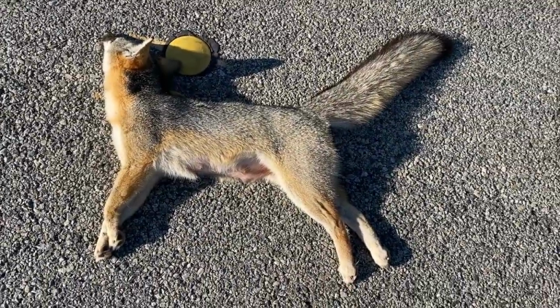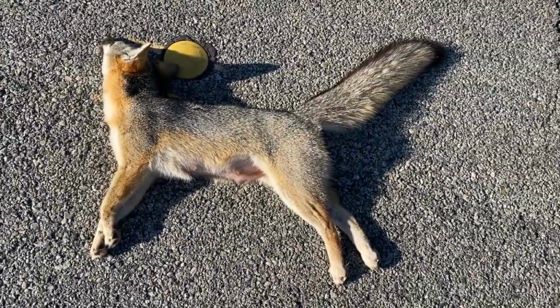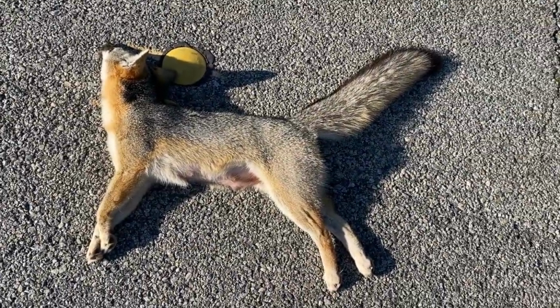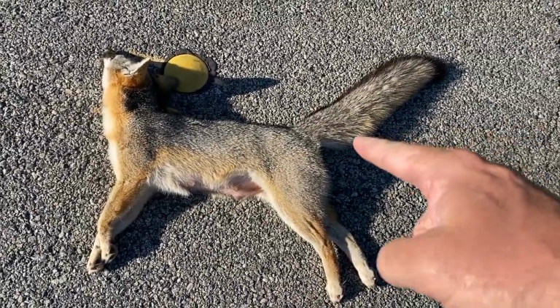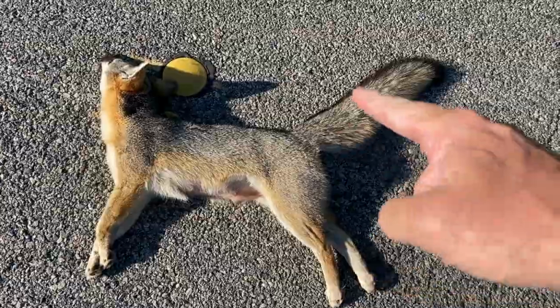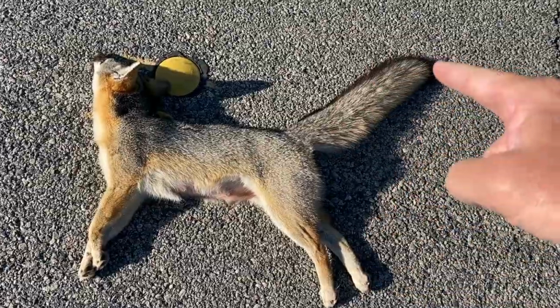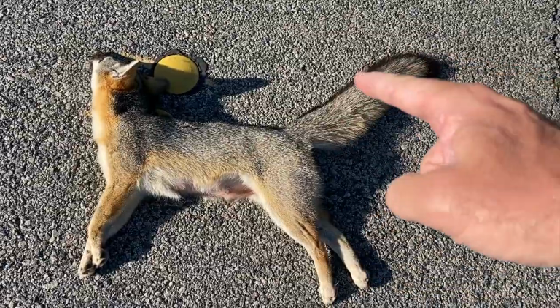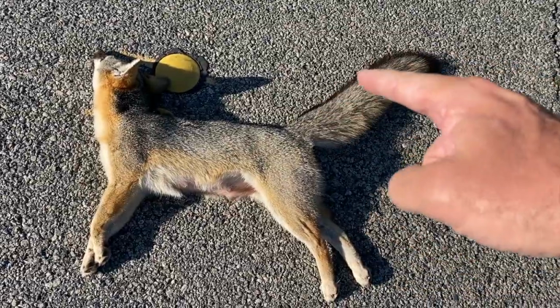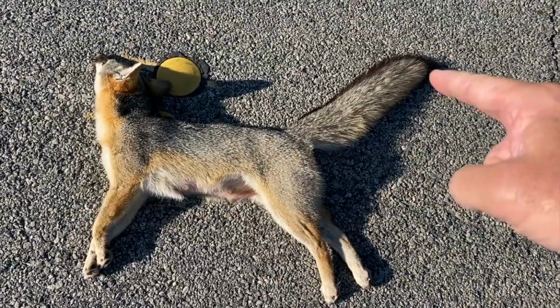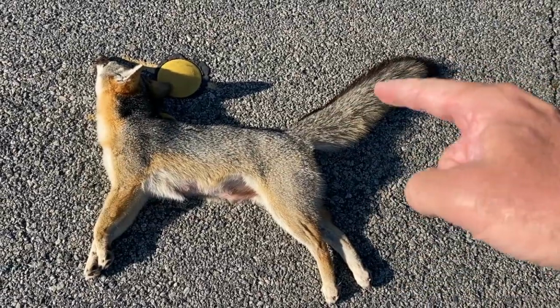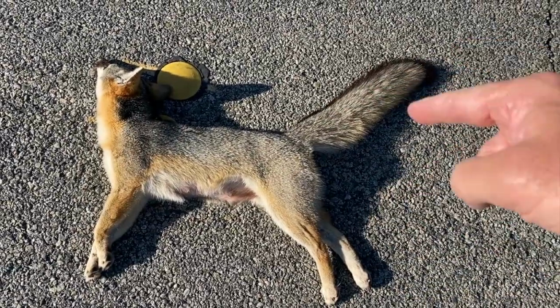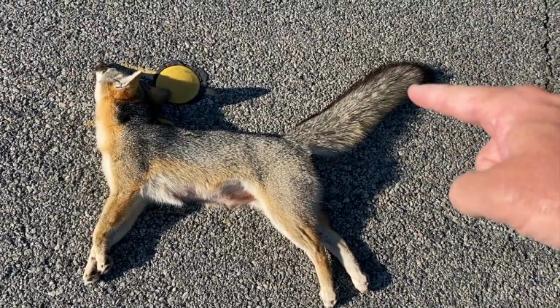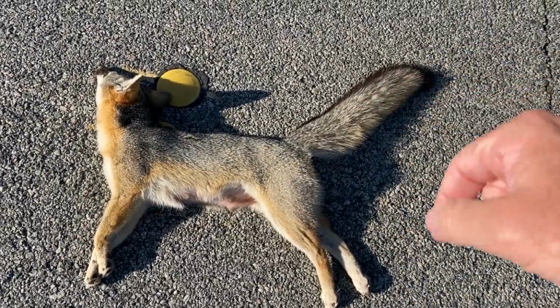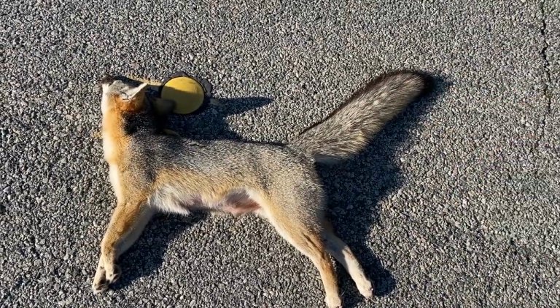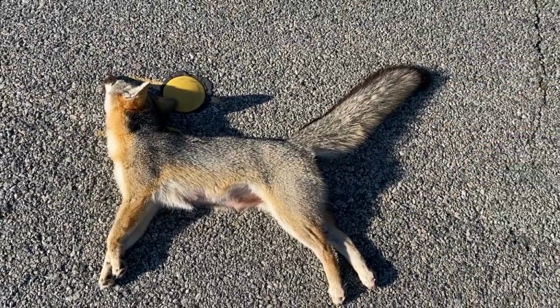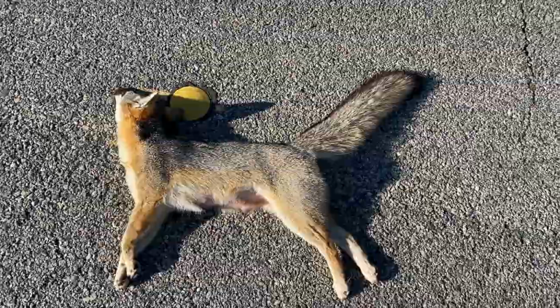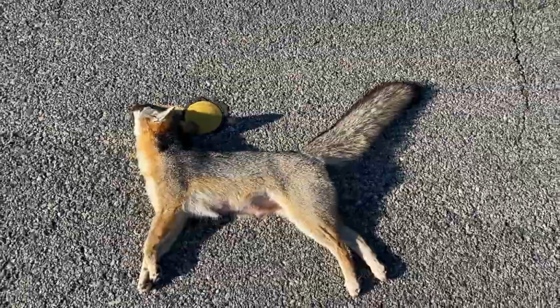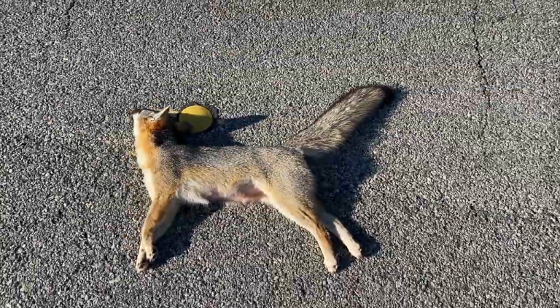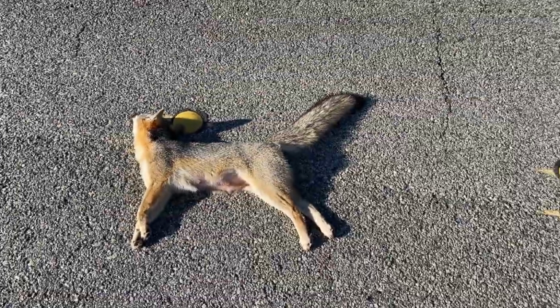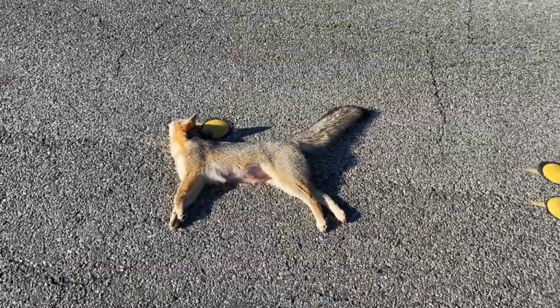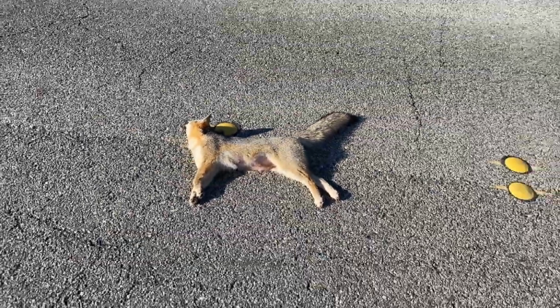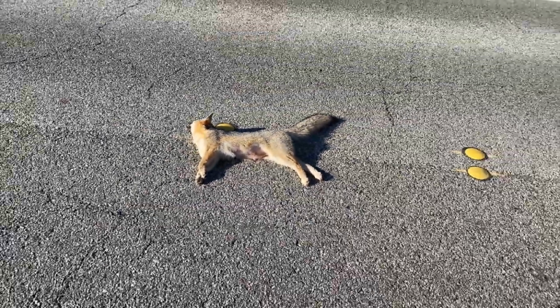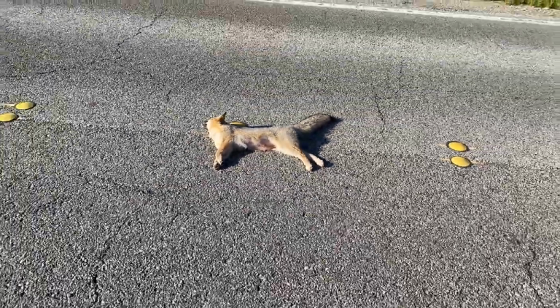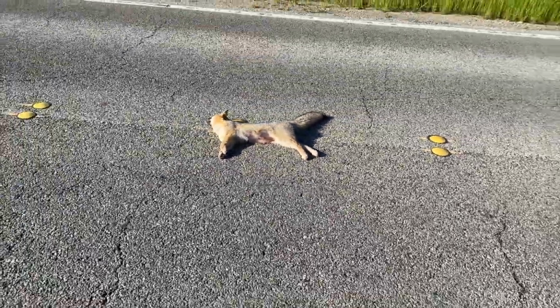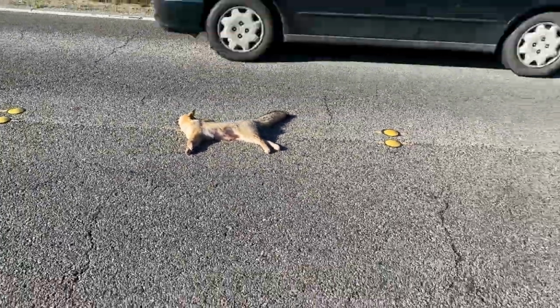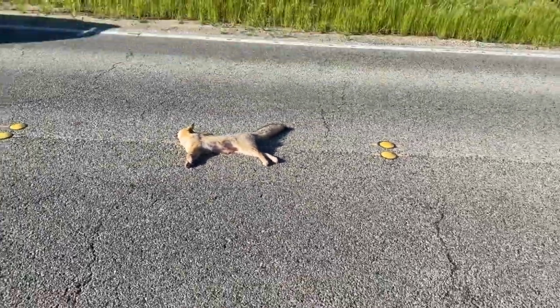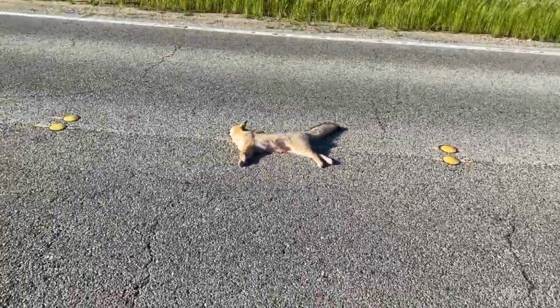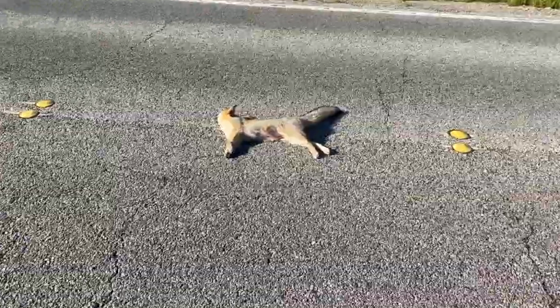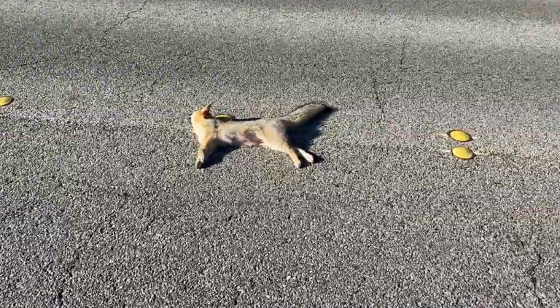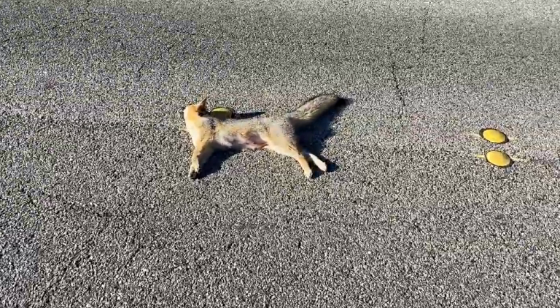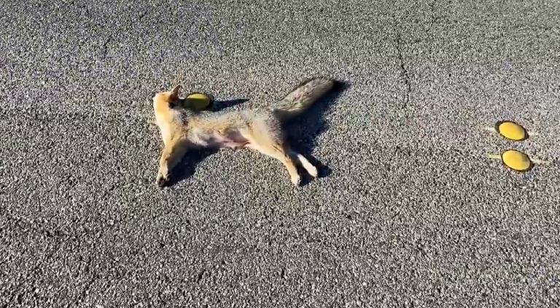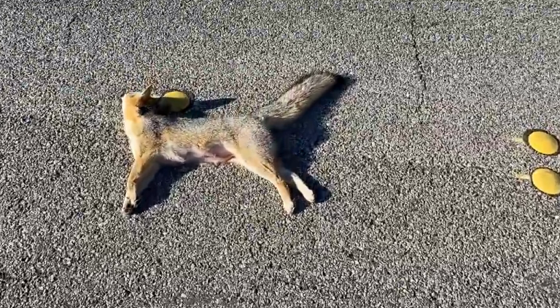So it's not a red fox. We have black on the back of the tail as opposed to black on the tip, and other morphologies. This is an adult gray fox.